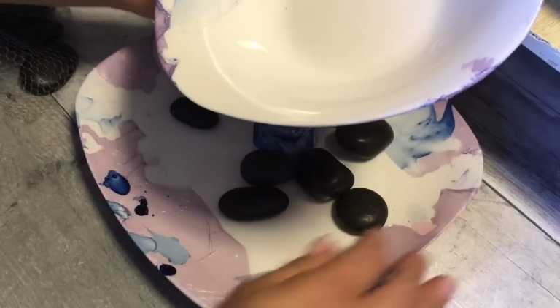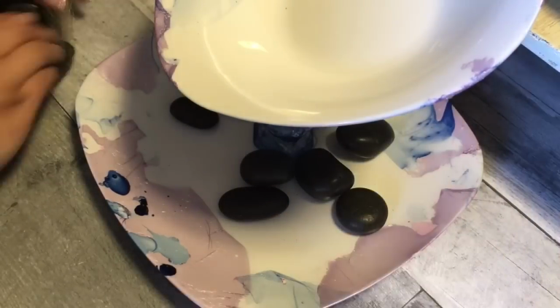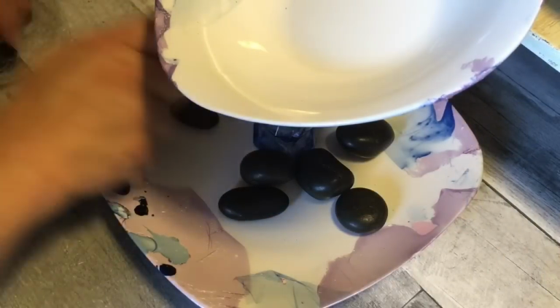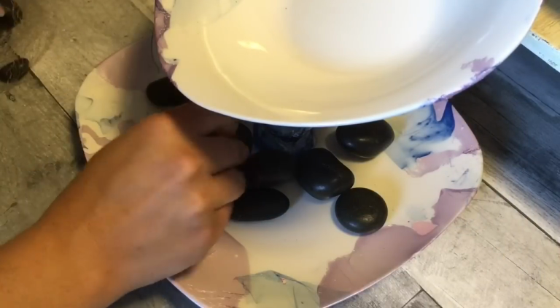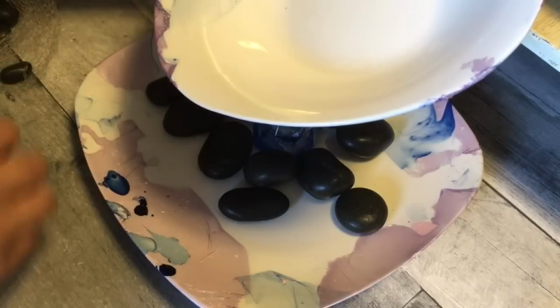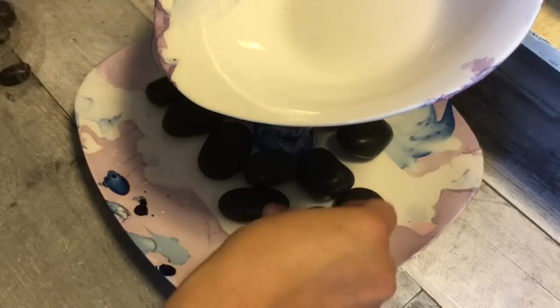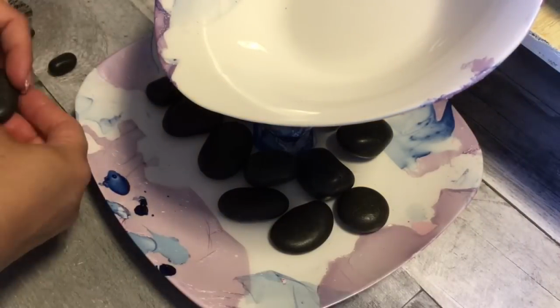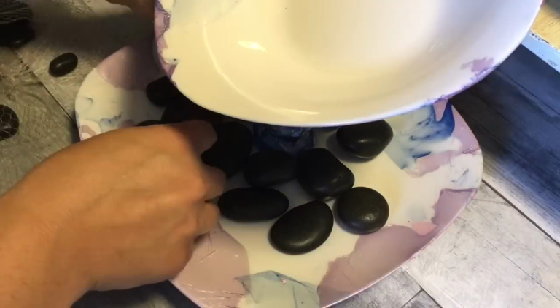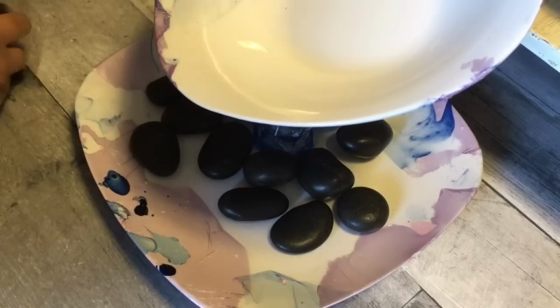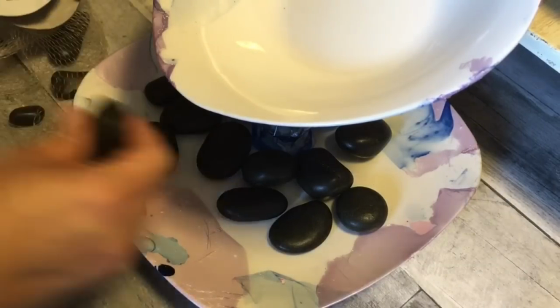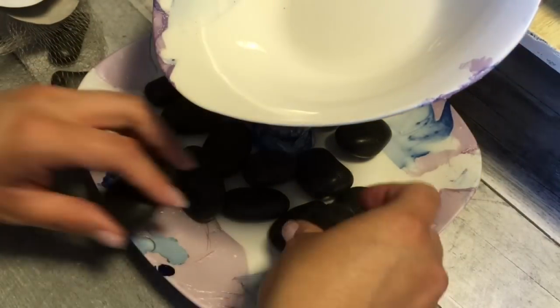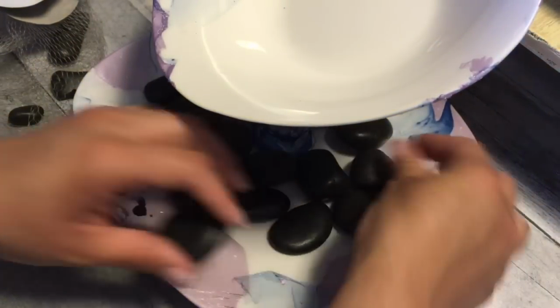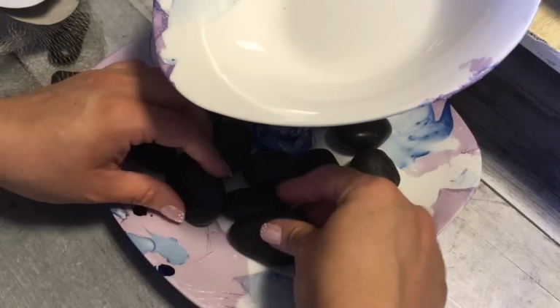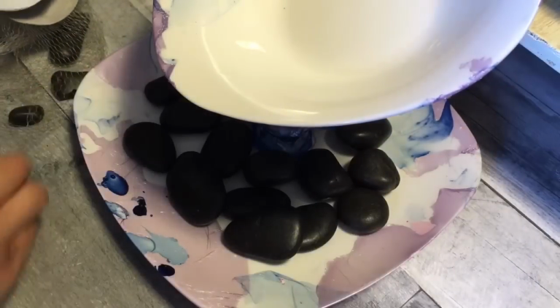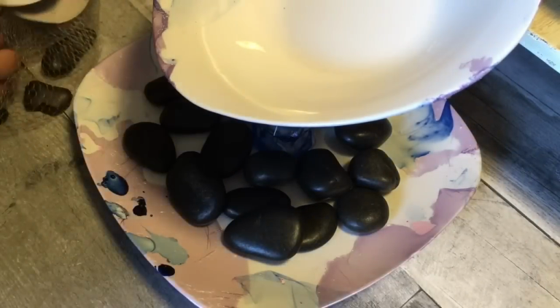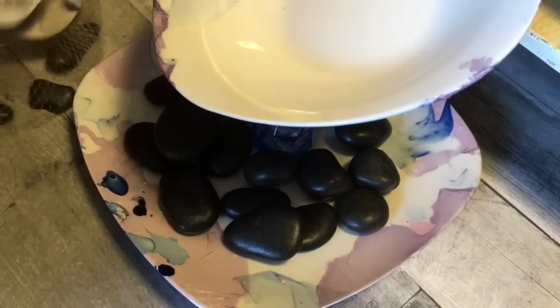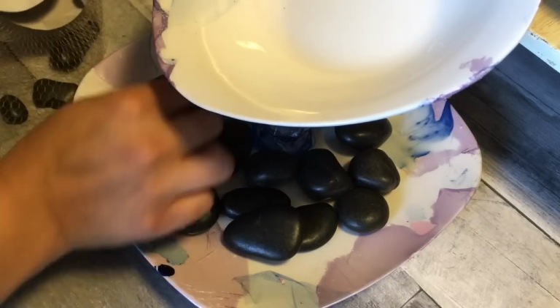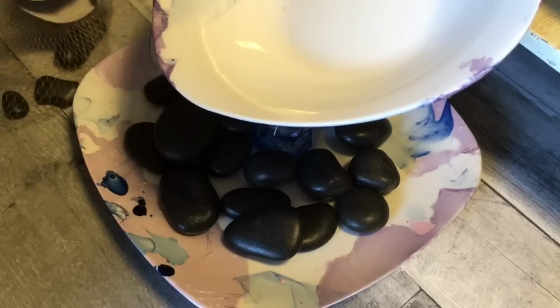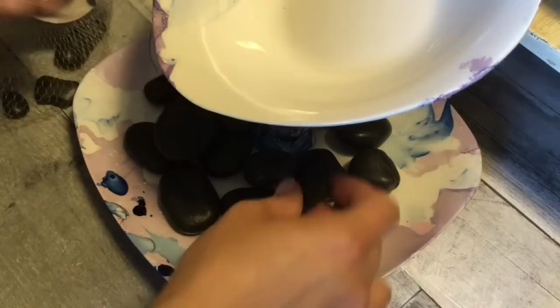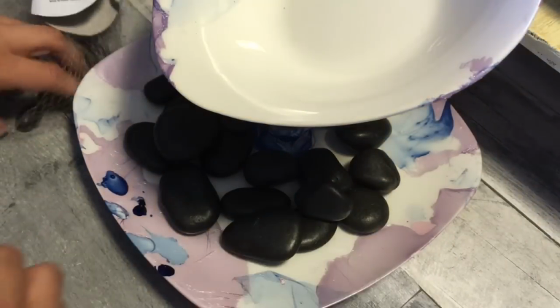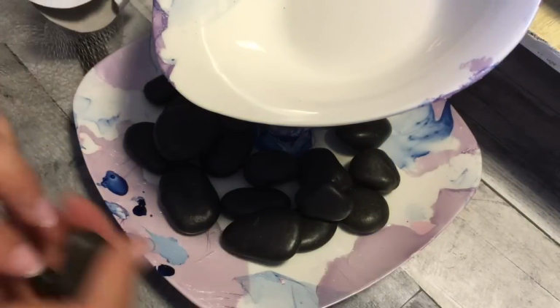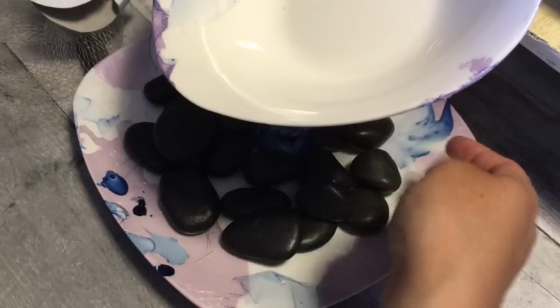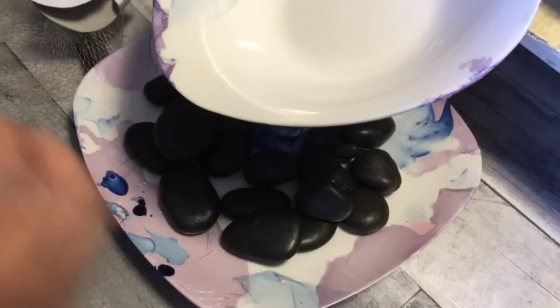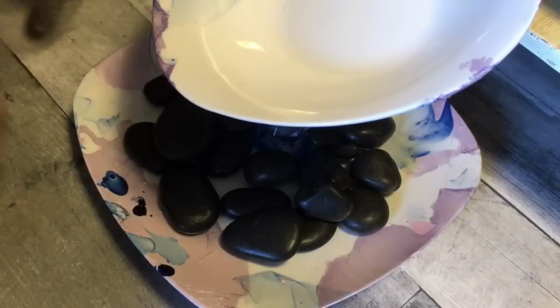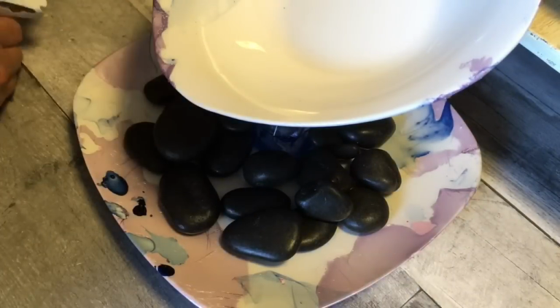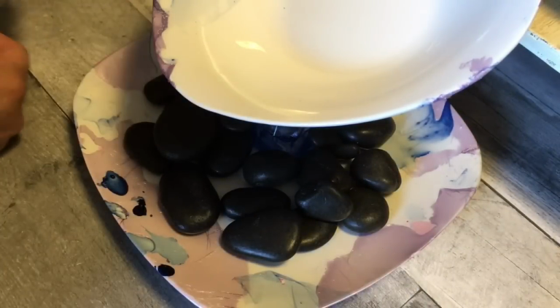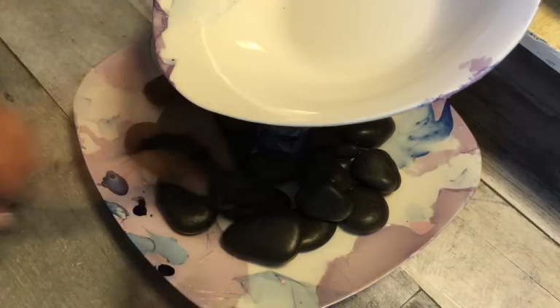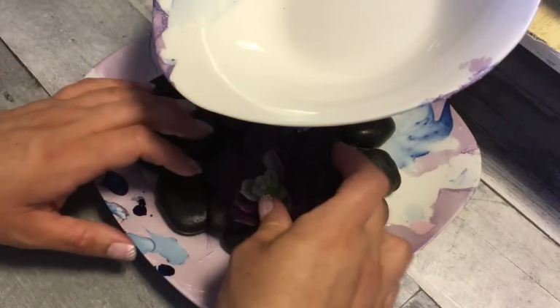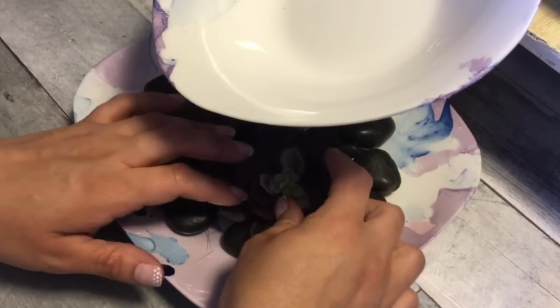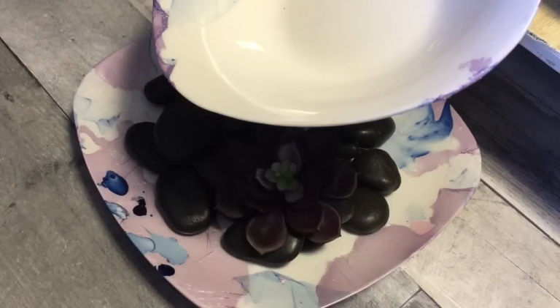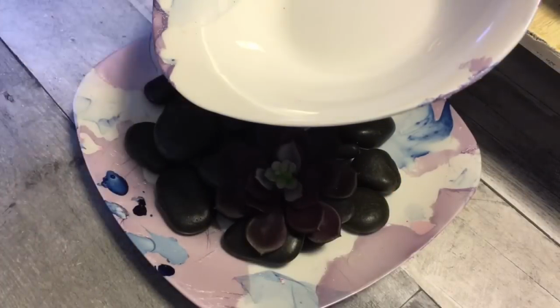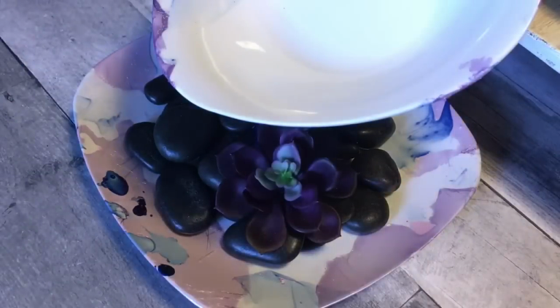Now I'm adding some rocks from Dollar Tree — those river-type rocks that are smooth and black — throughout the plate. I'm also adding this elephant I got from Dollar Tree, which I already spray painted gold.